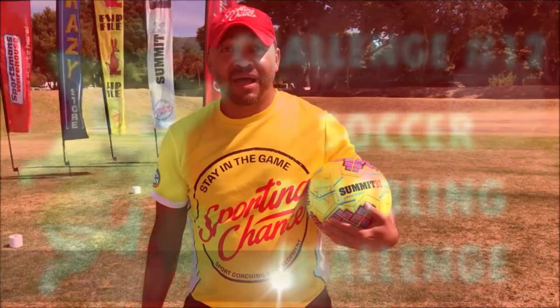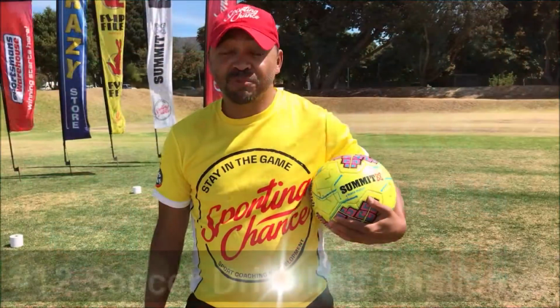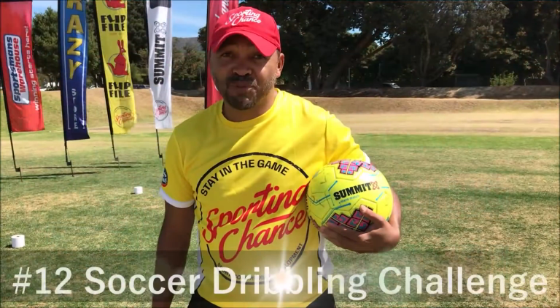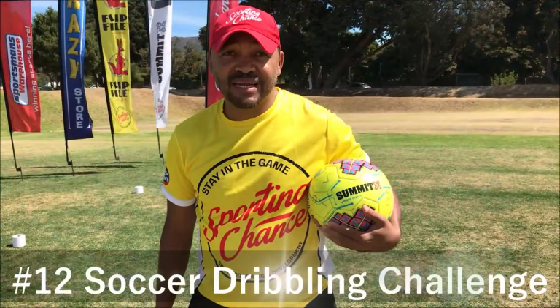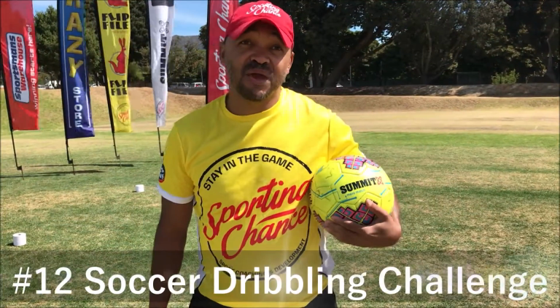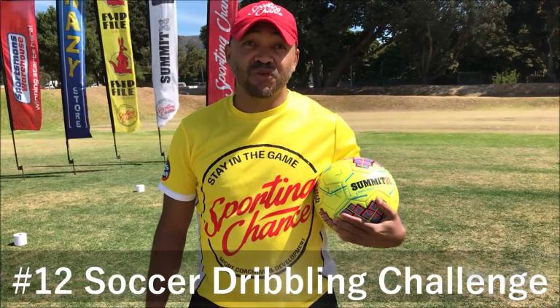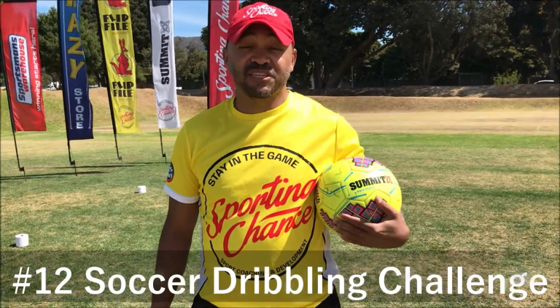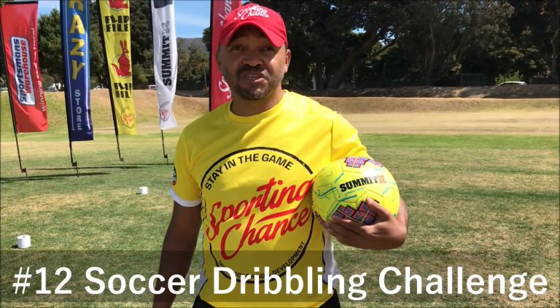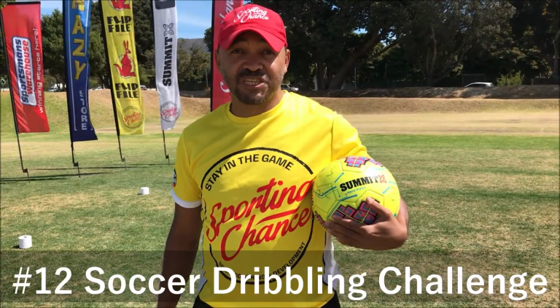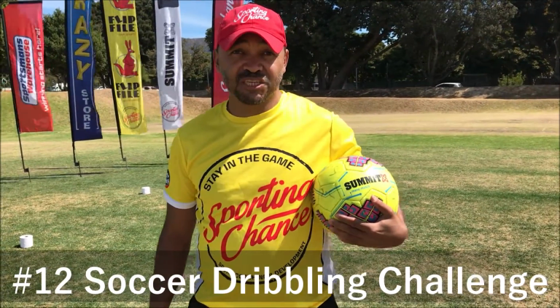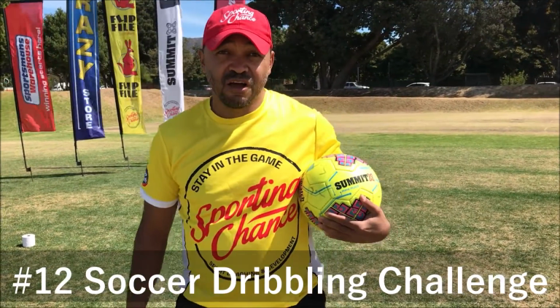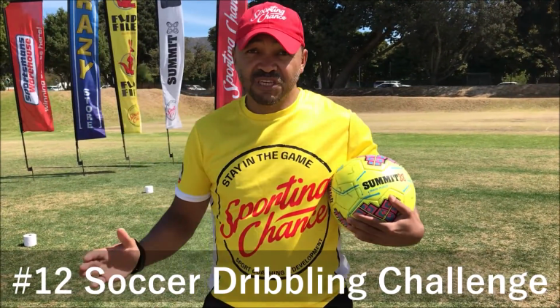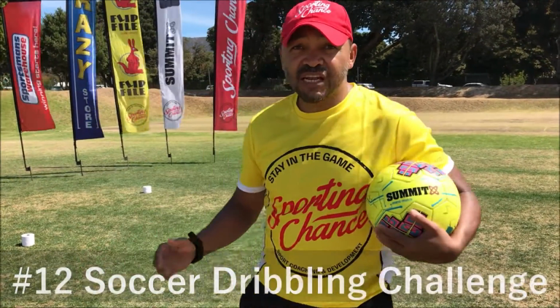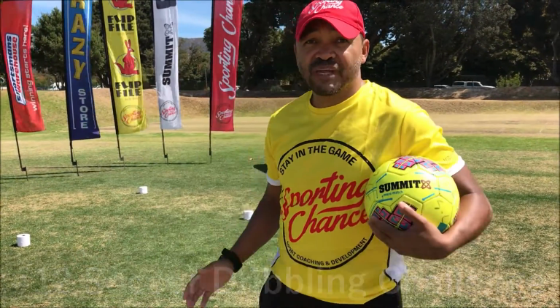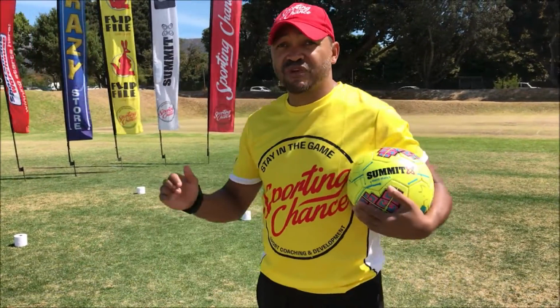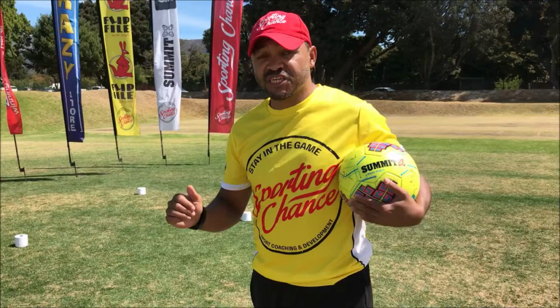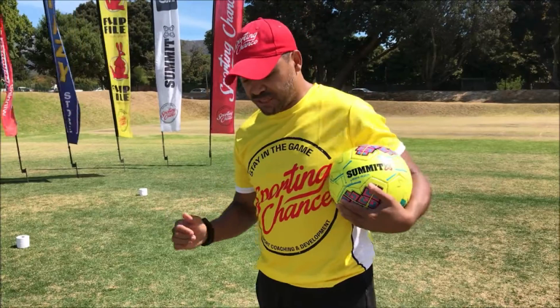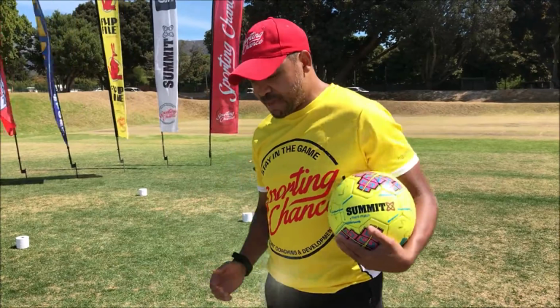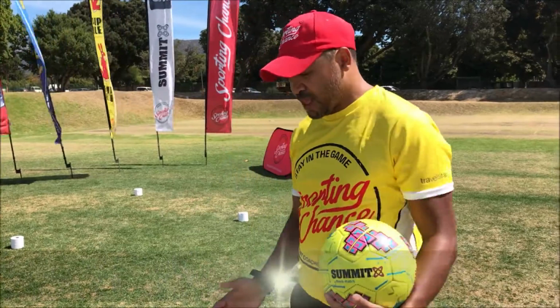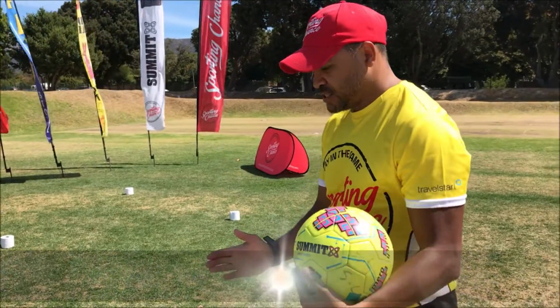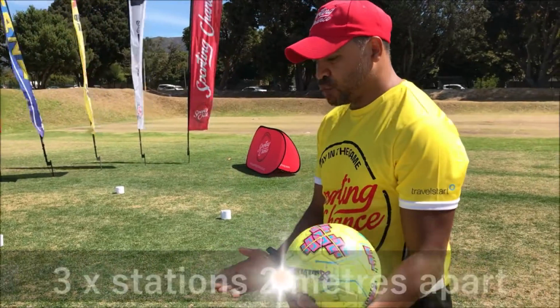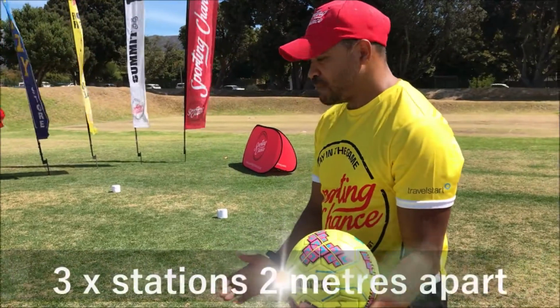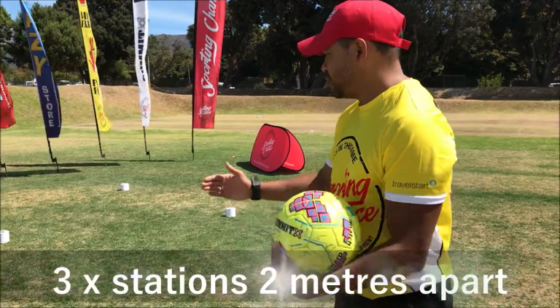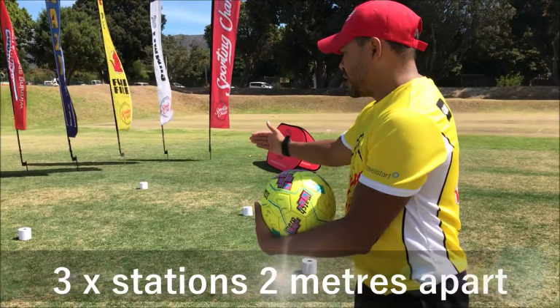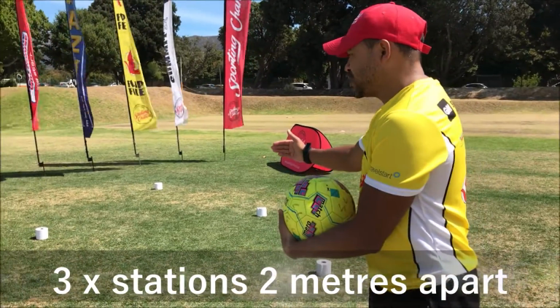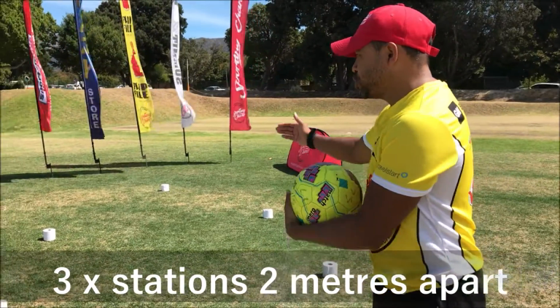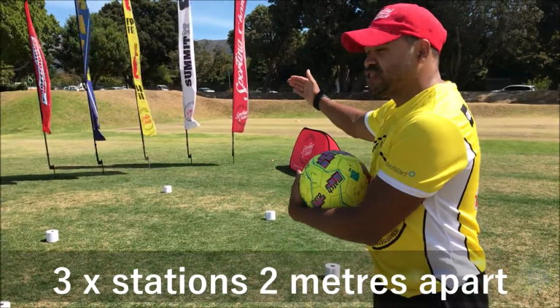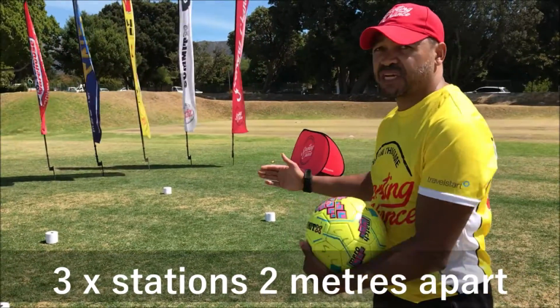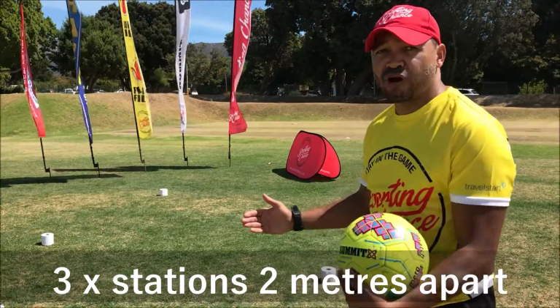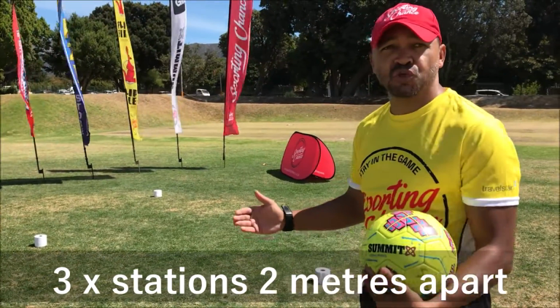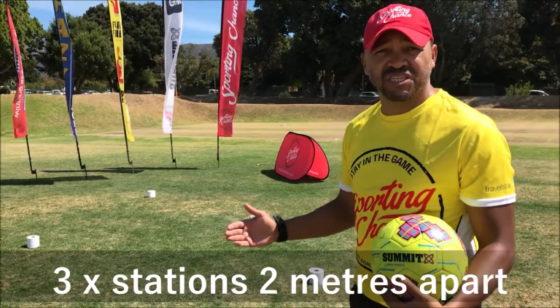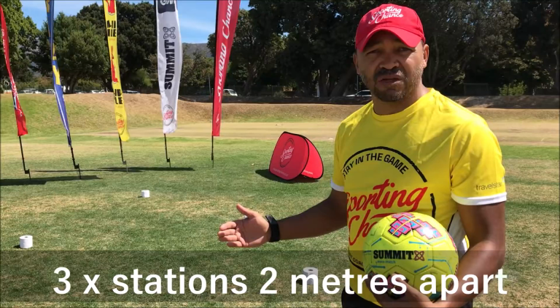Hi, I'm Coach Braddon and today we are doing the soccer dribbling challenge. For this challenge we need three stations: station one, station two, station three, going to be marked two metres apart.